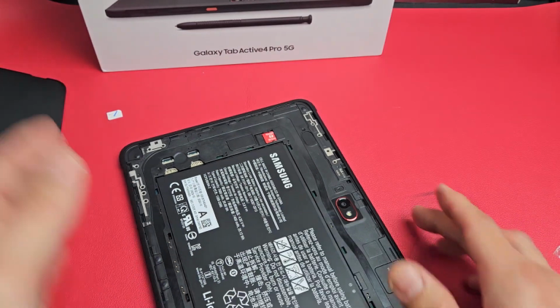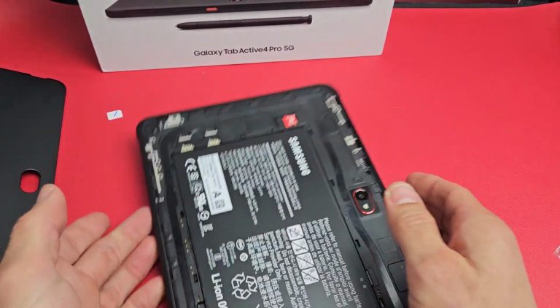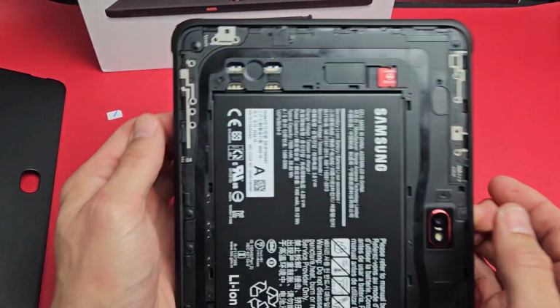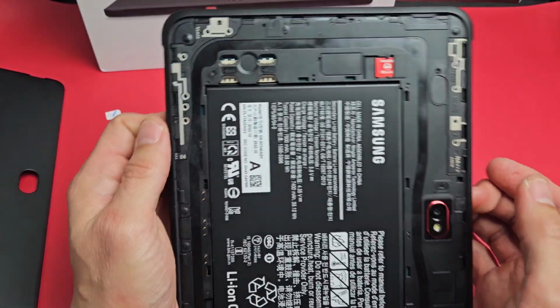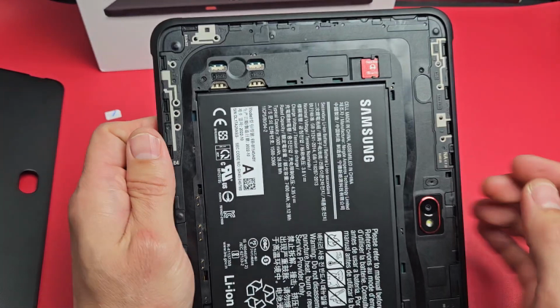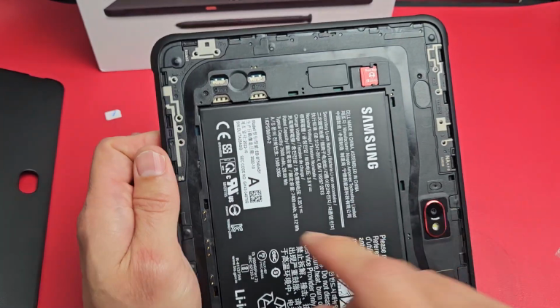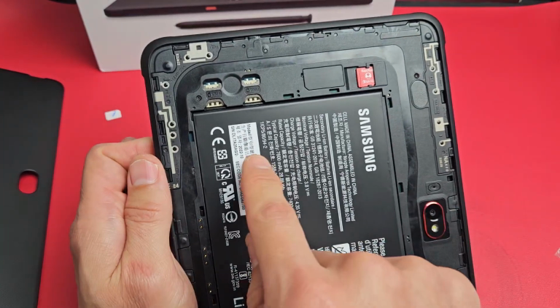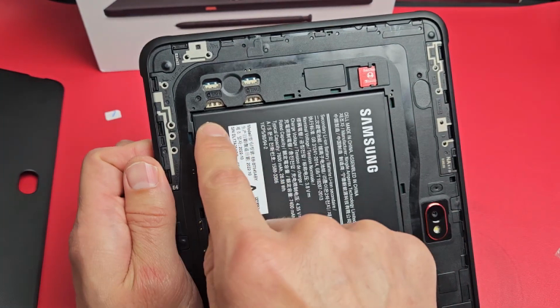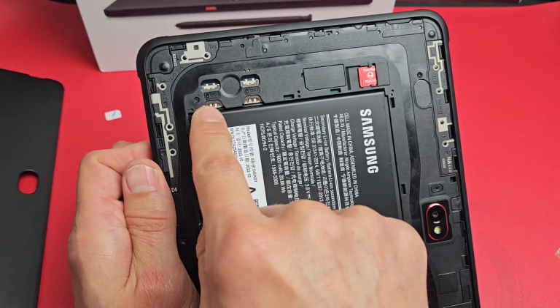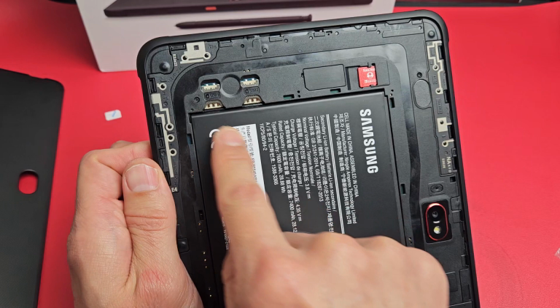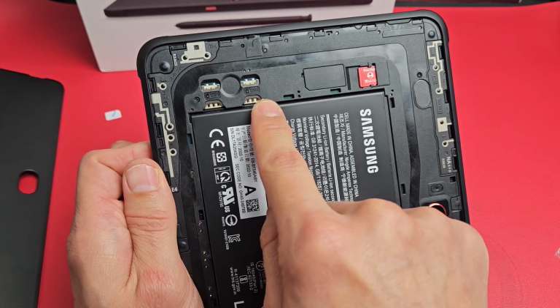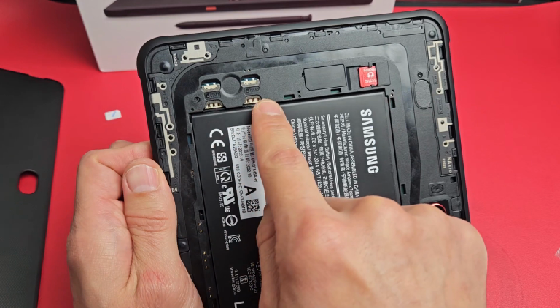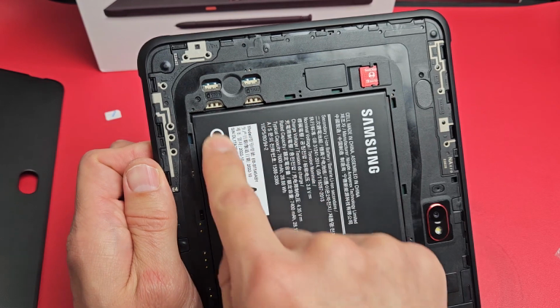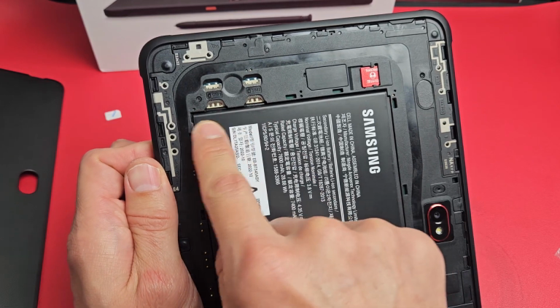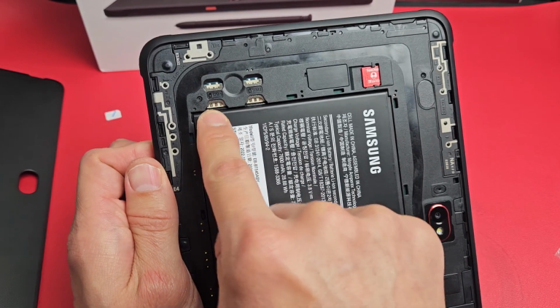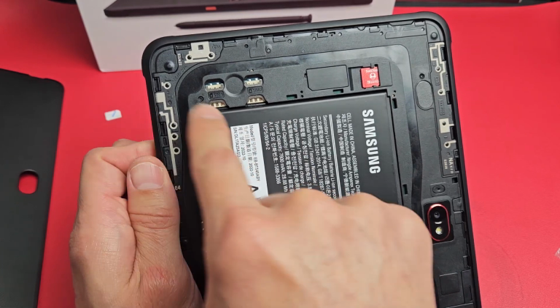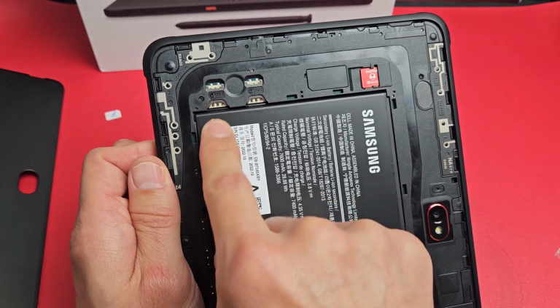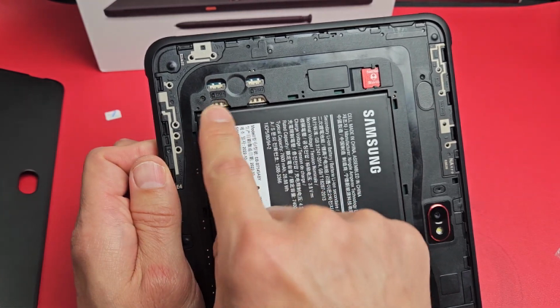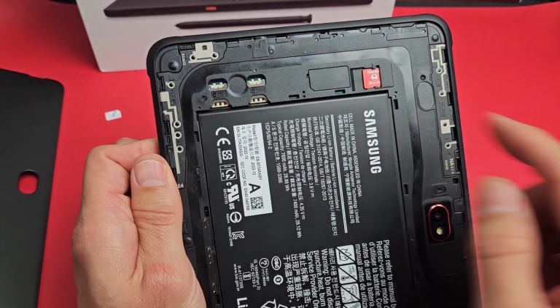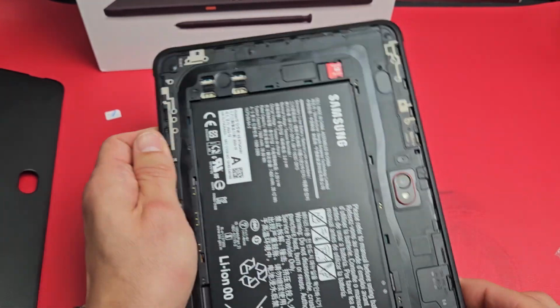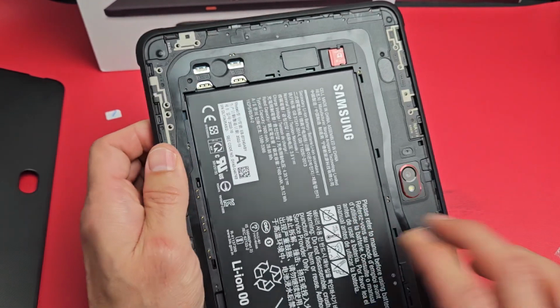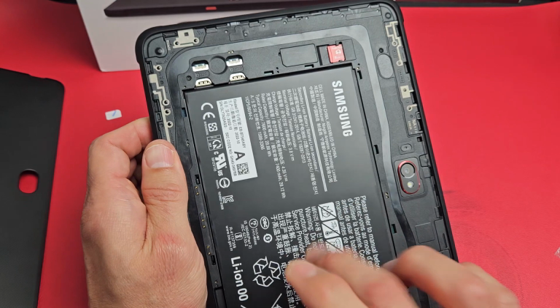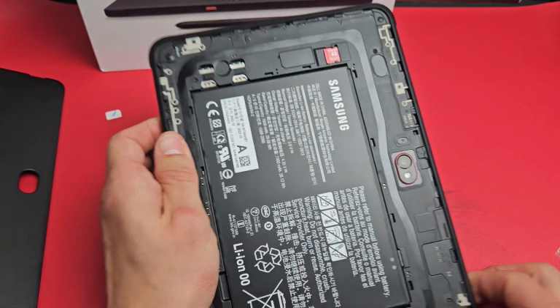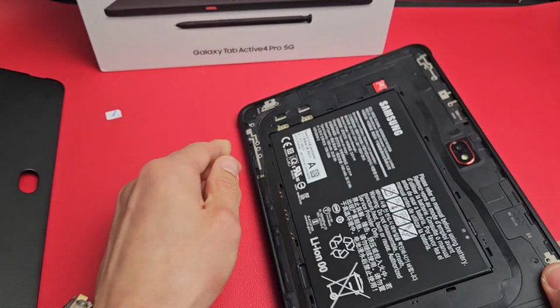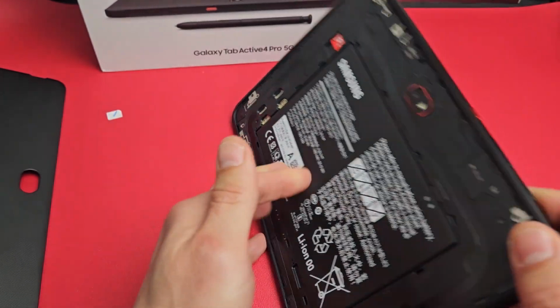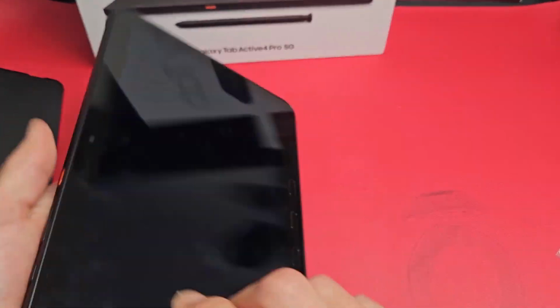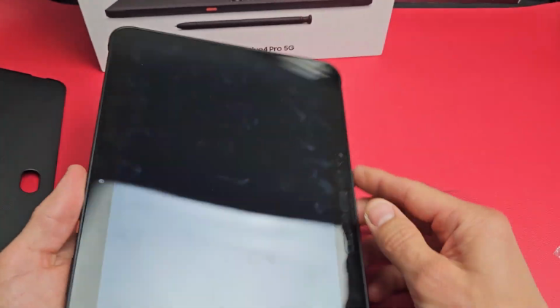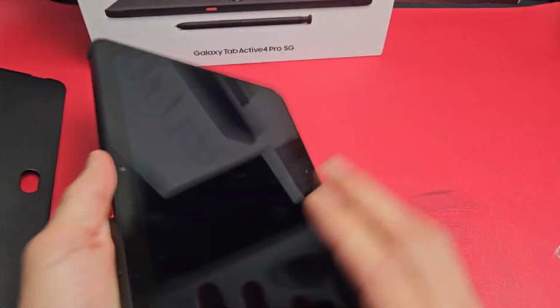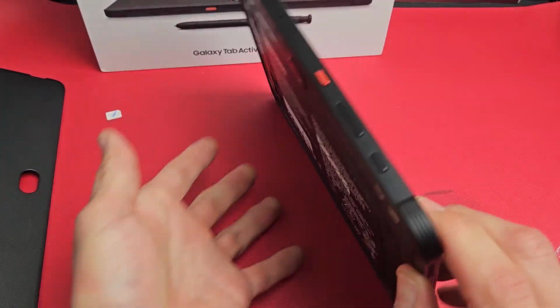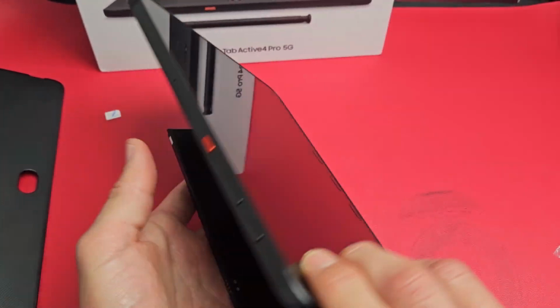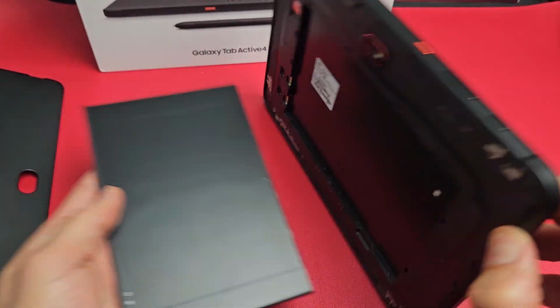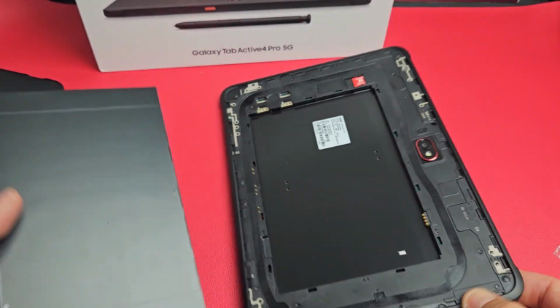On this model here, I have a dual SIM model — SIM 1 and SIM 2. I only have one SIM card, so I'm going to put it in SIM 1. You also have to take out the battery first, so let's go ahead and pull out the battery just like that.